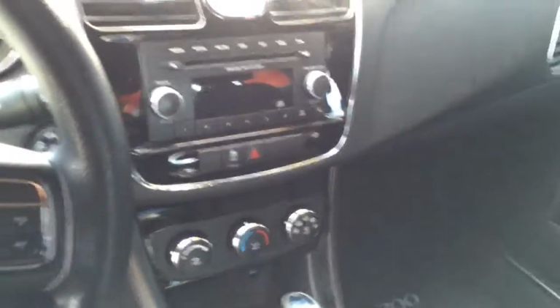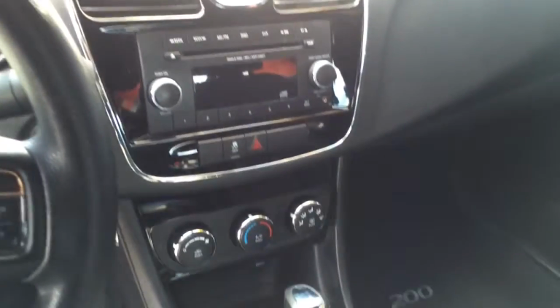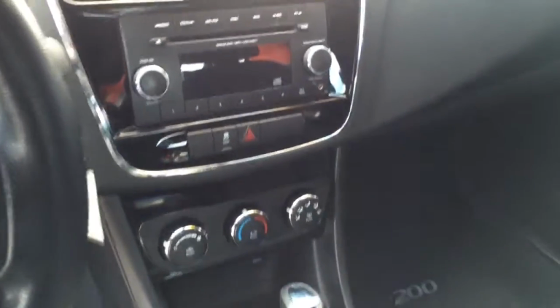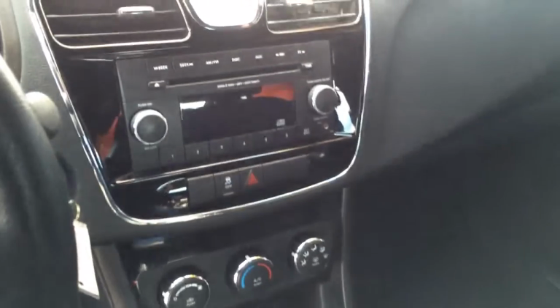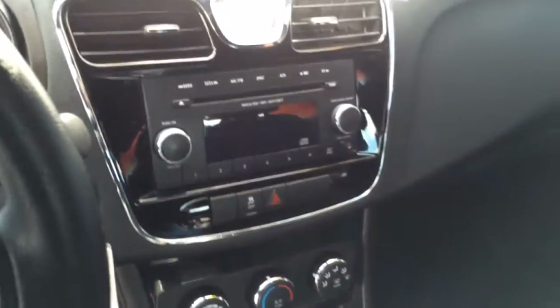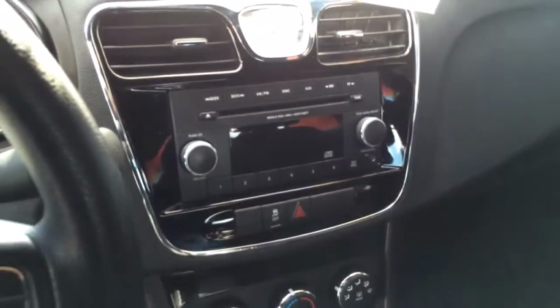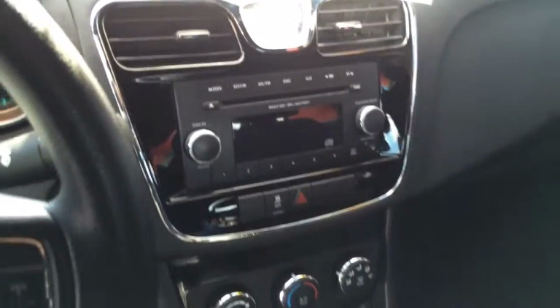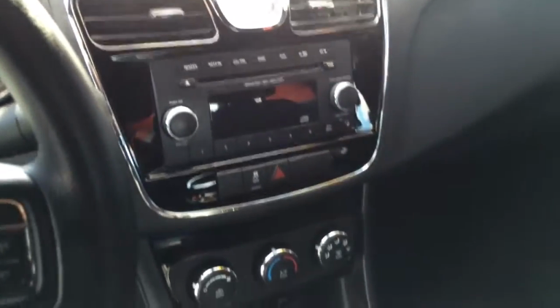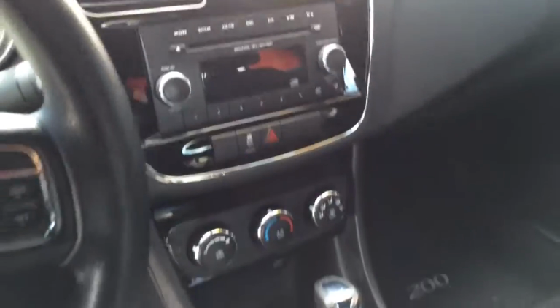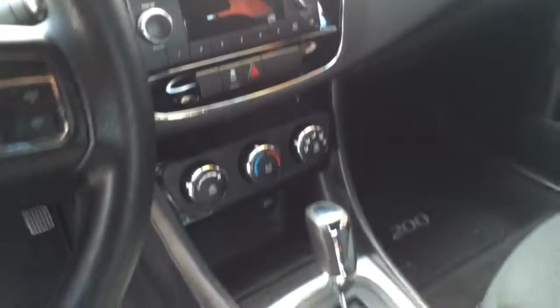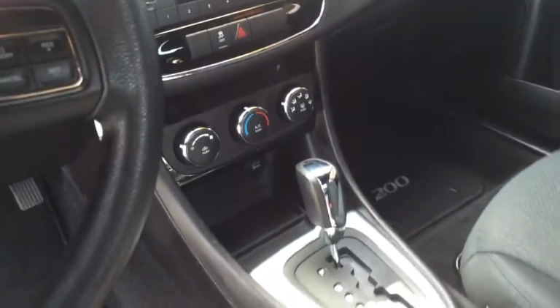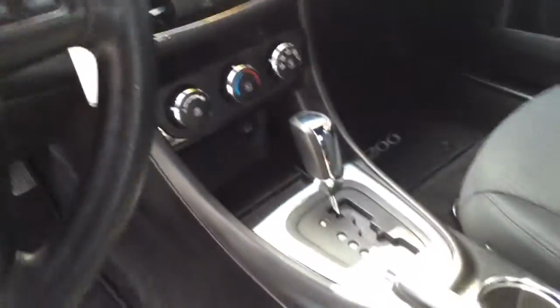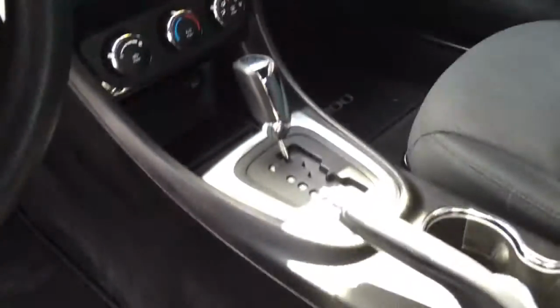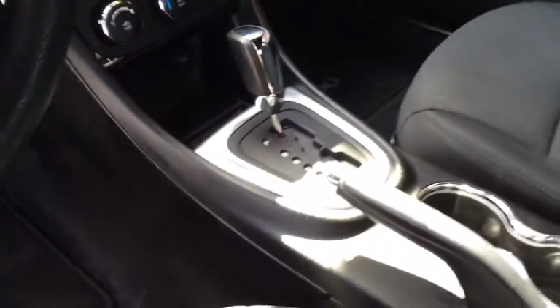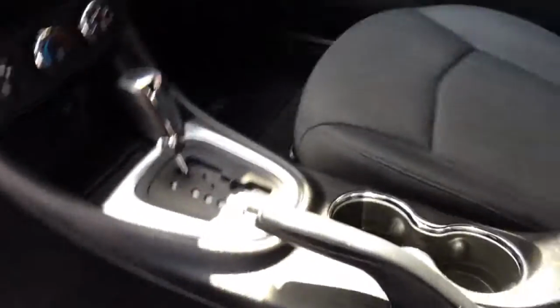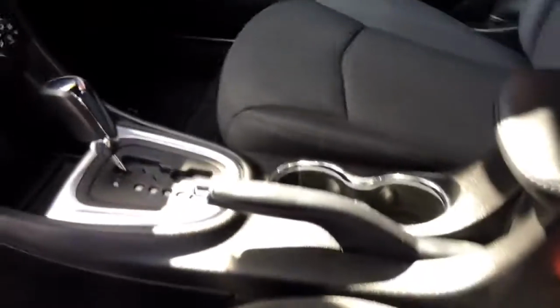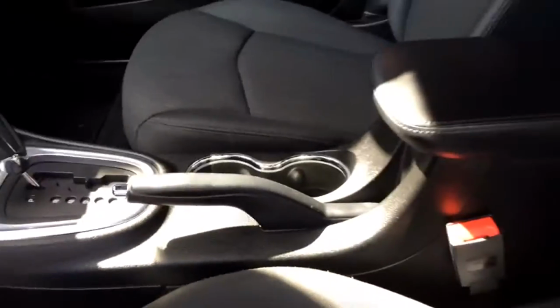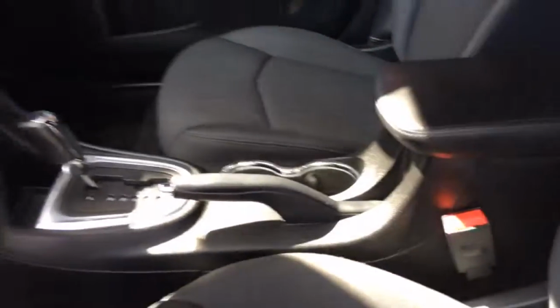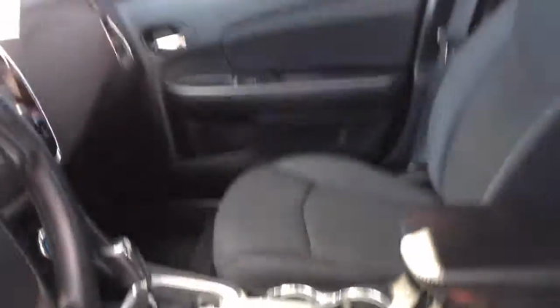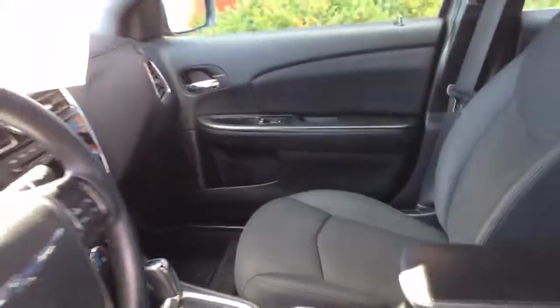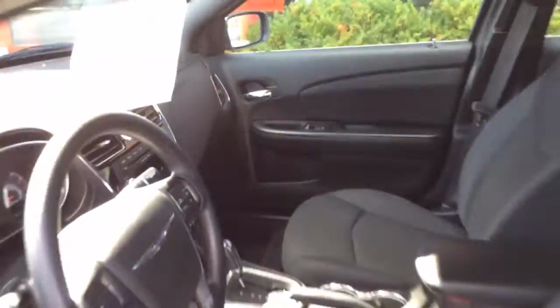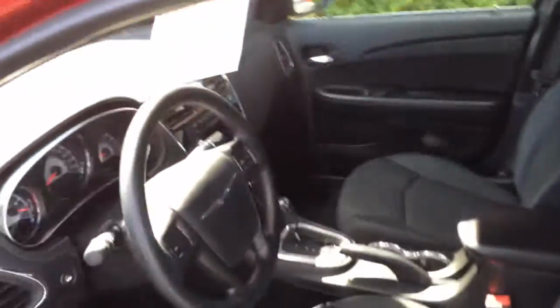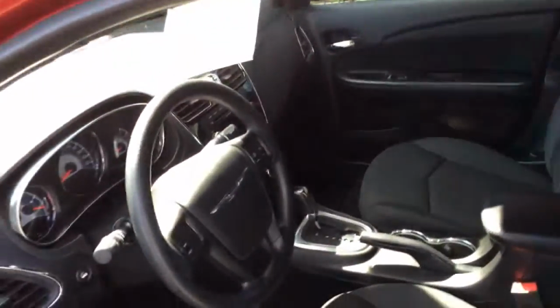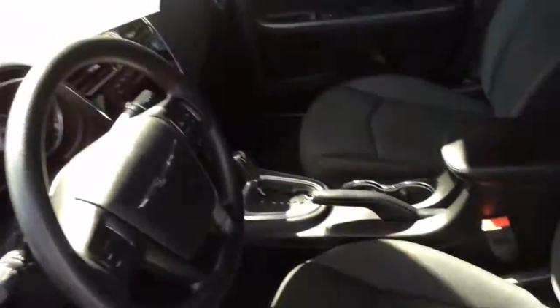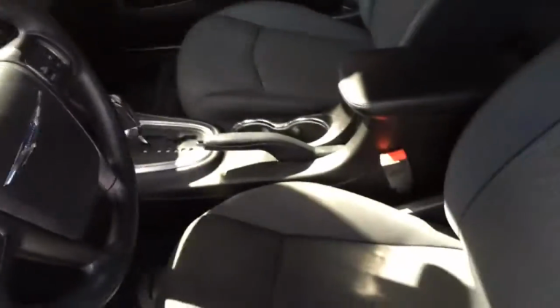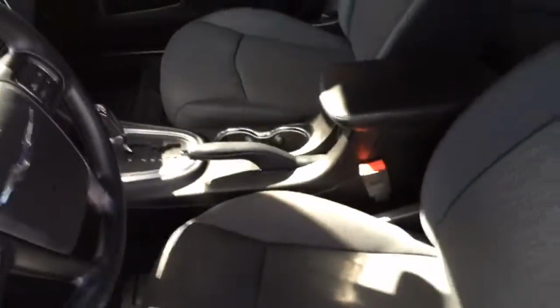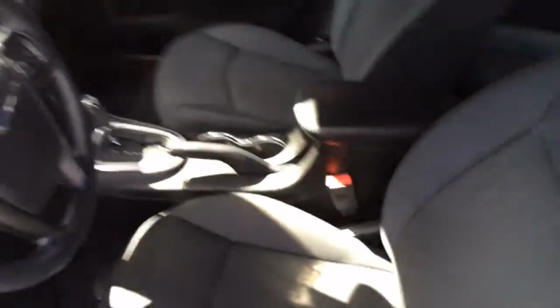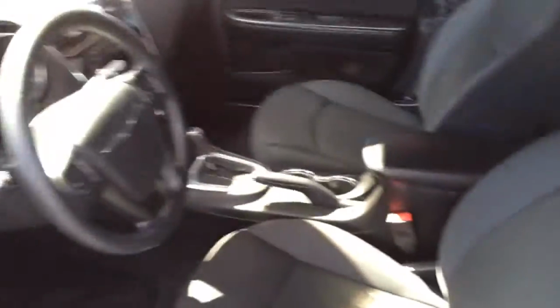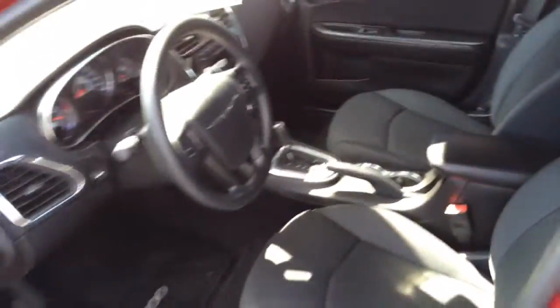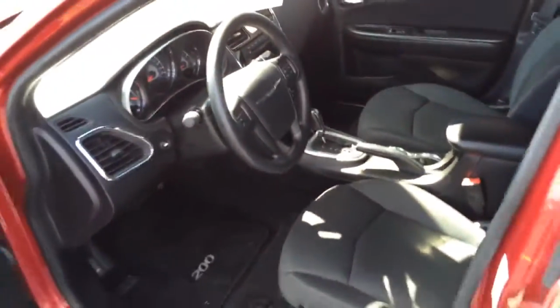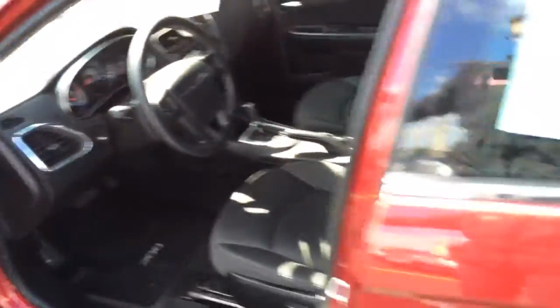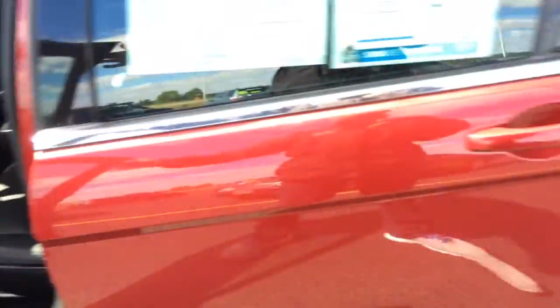CD player with auxiliary input for MP3. Heat and air conditioning, automatic transmission. Very well equipped car. Super clean — it's like brand new.